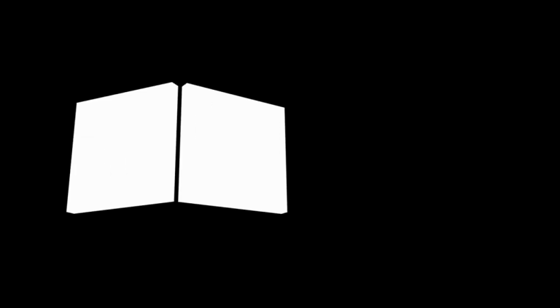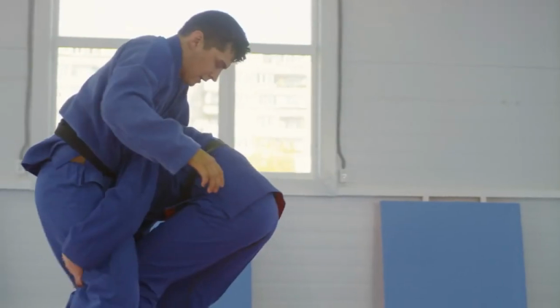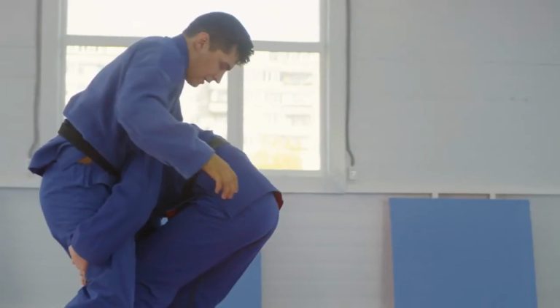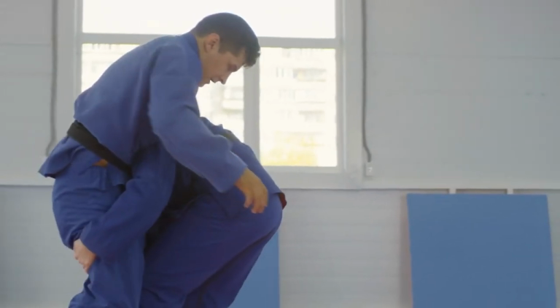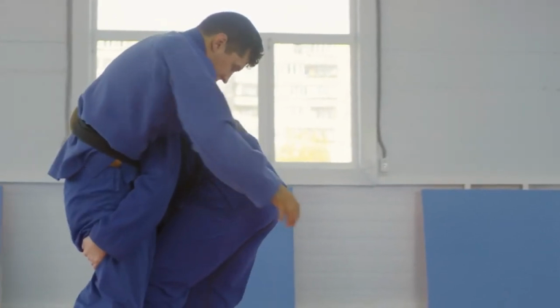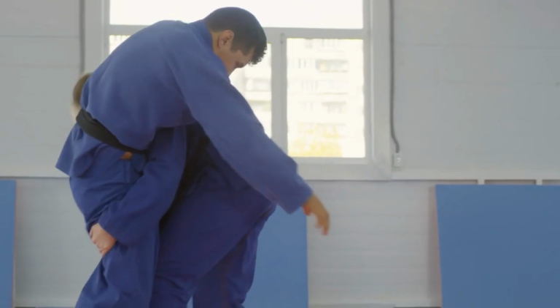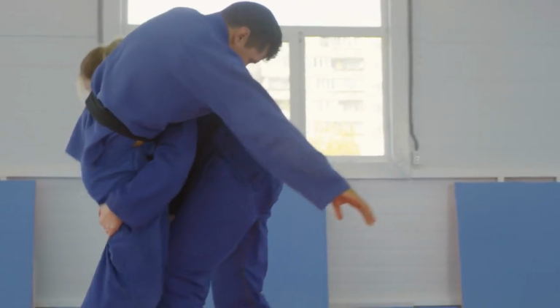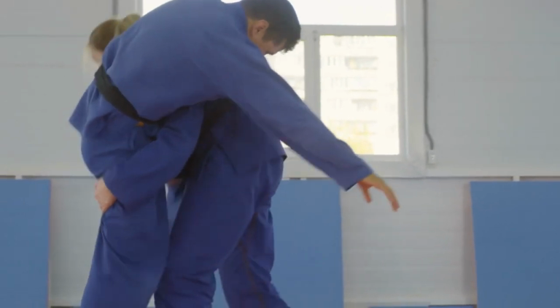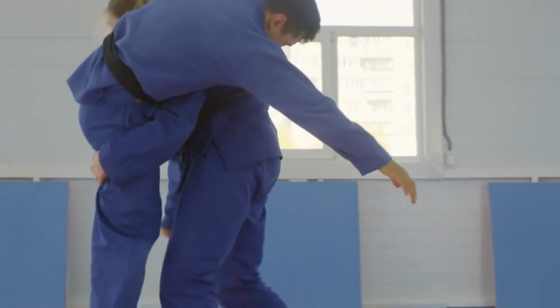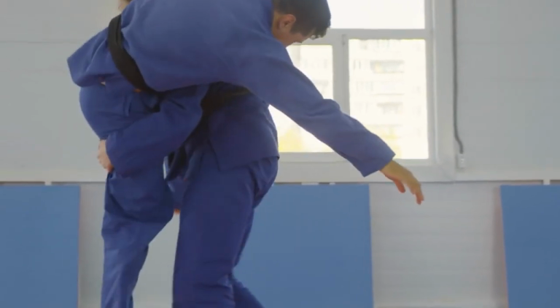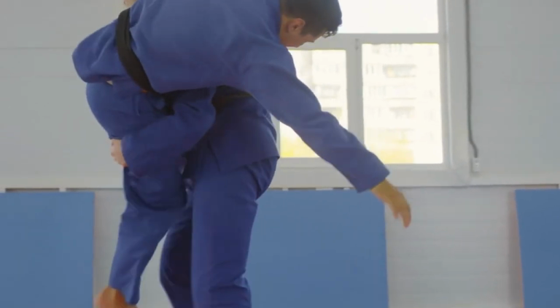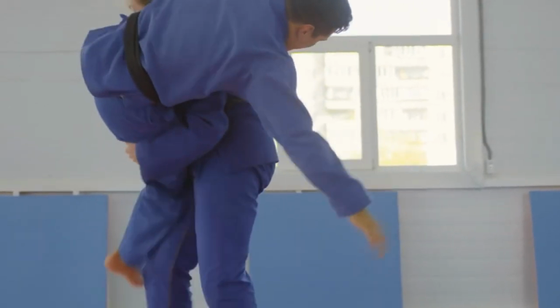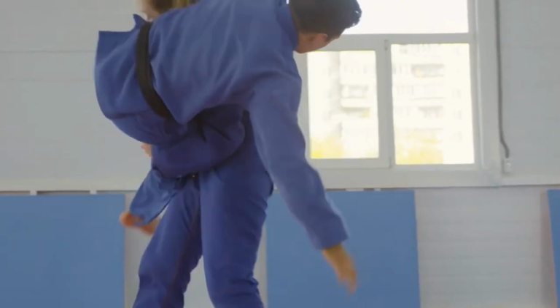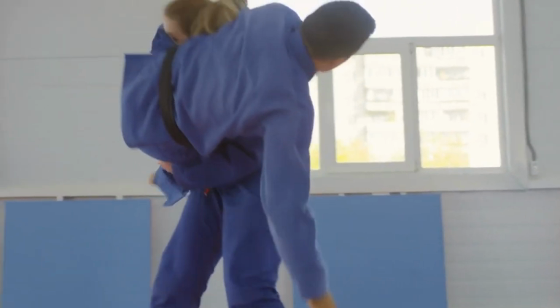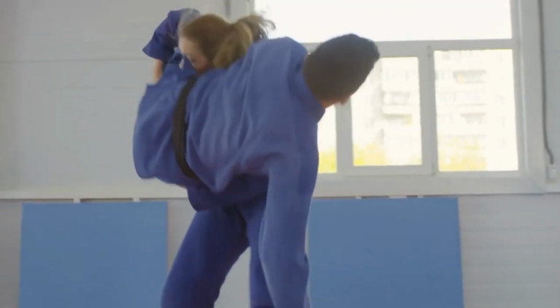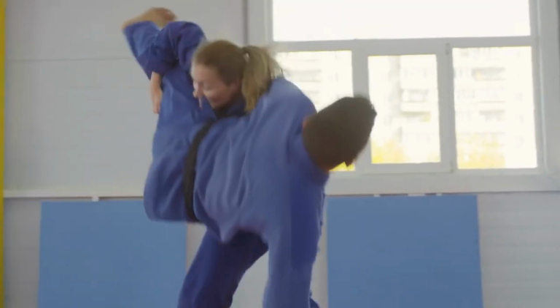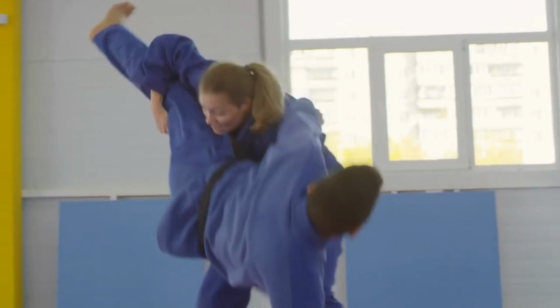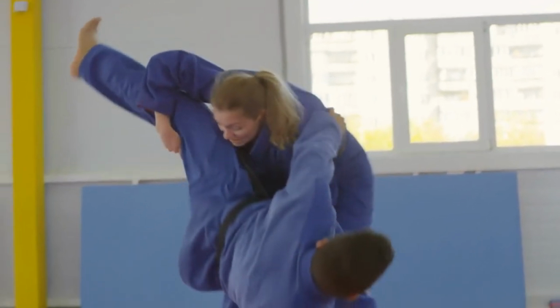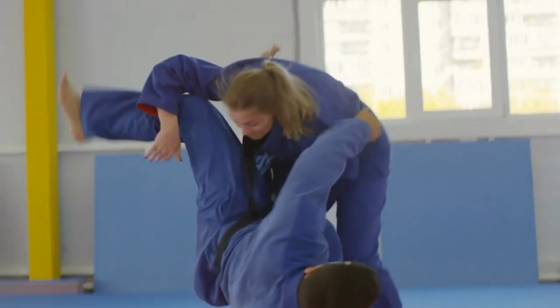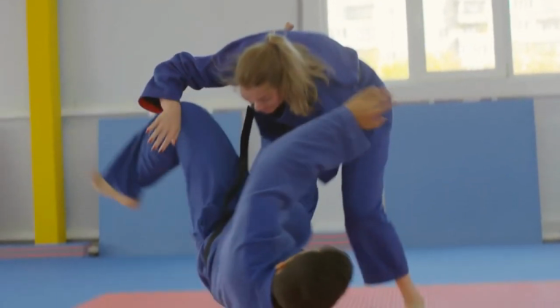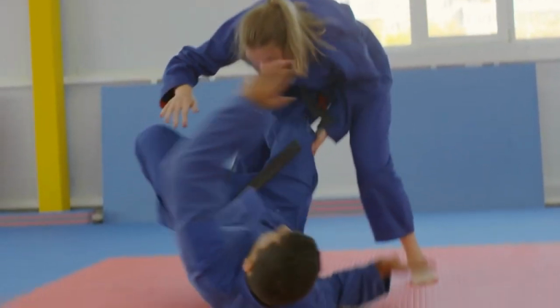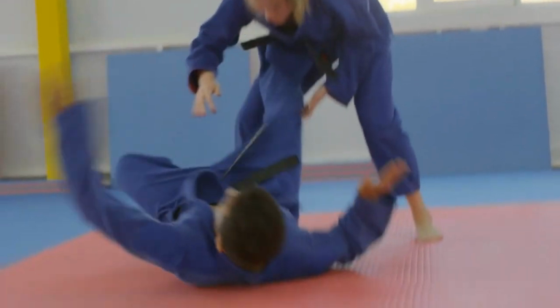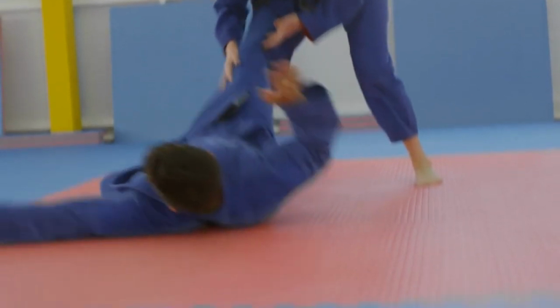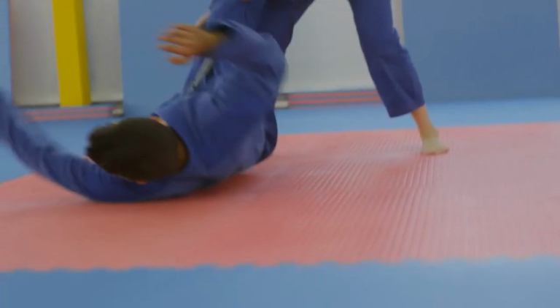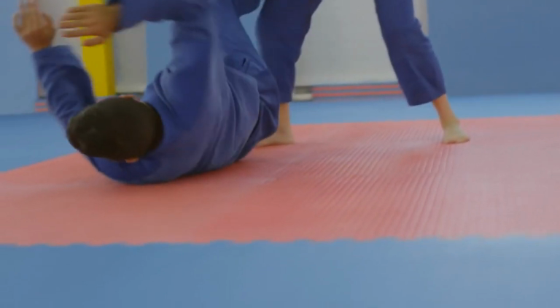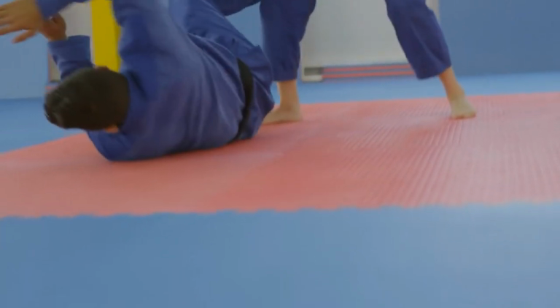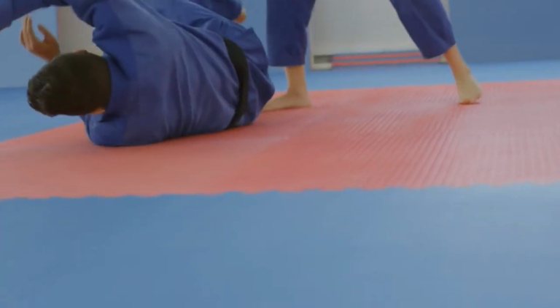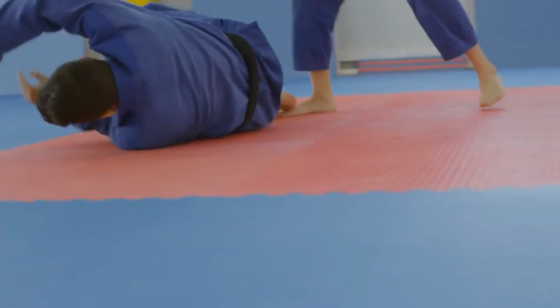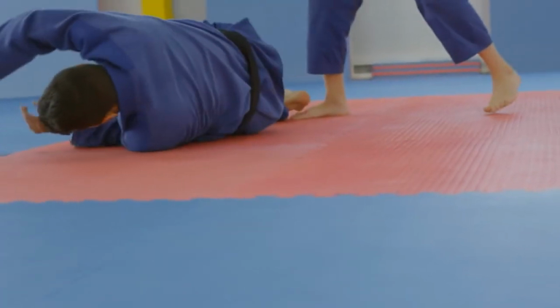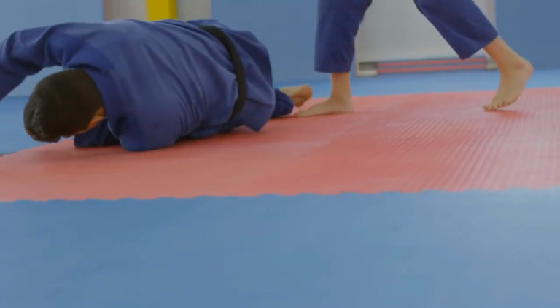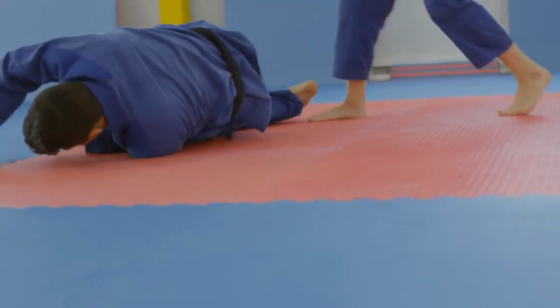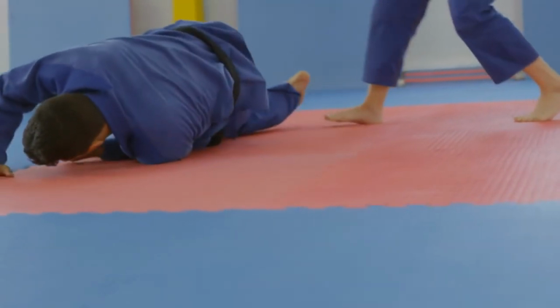Throws and takedowns: Jiu-Jitsu emphasizes throws and takedowns to quickly take an opponent off balance and bring them to the ground, gaining a positional advantage.